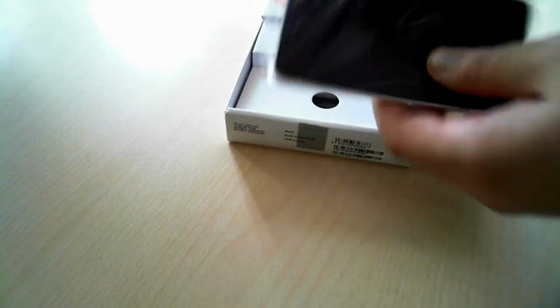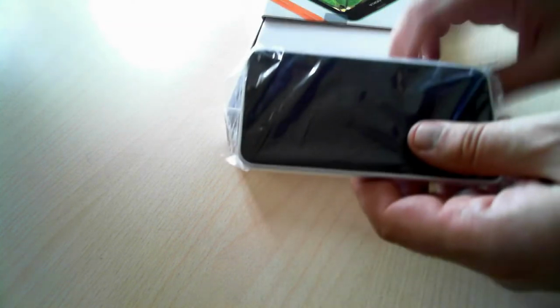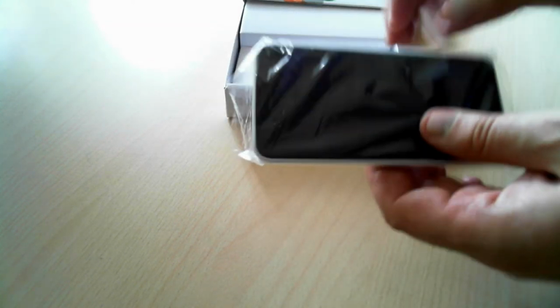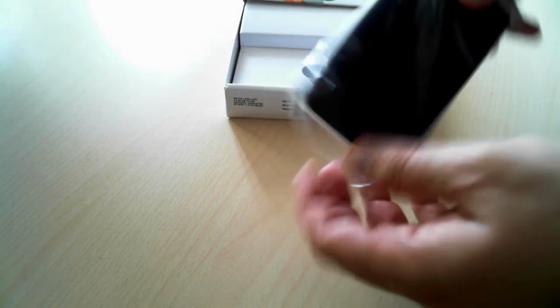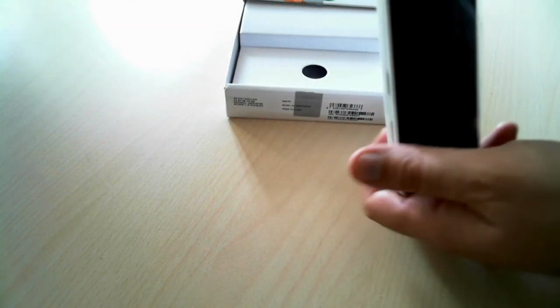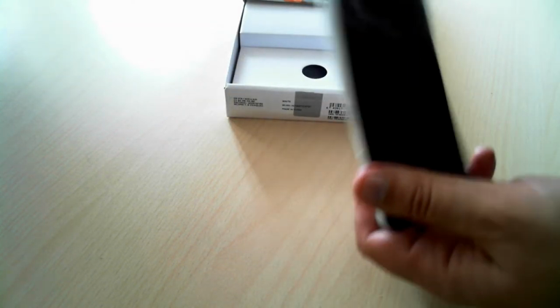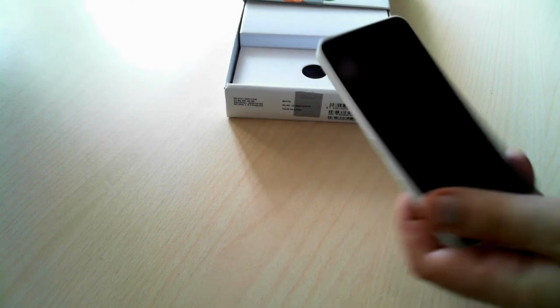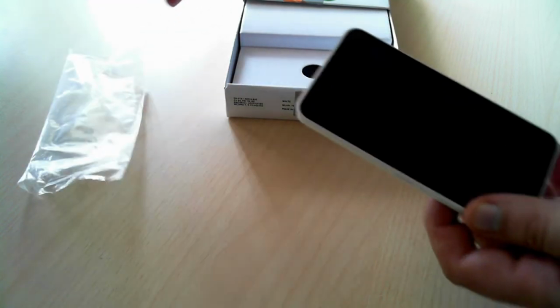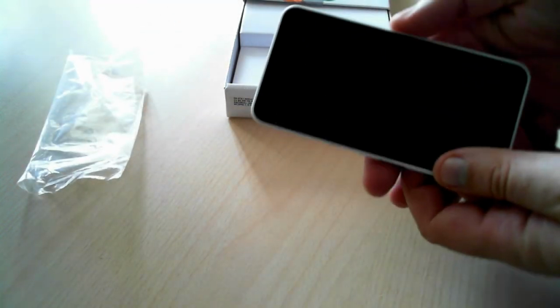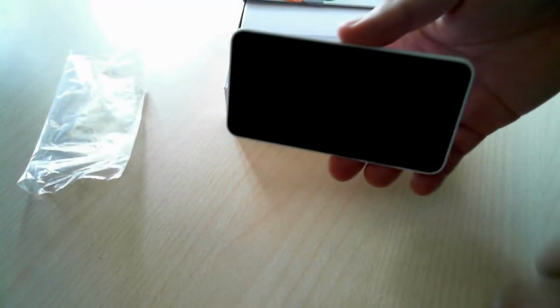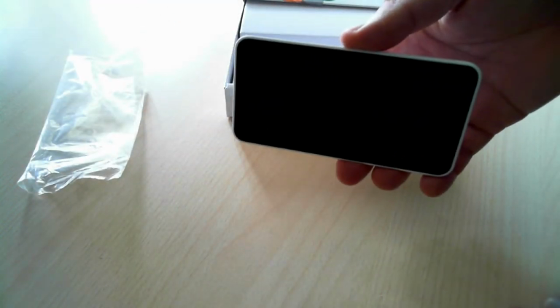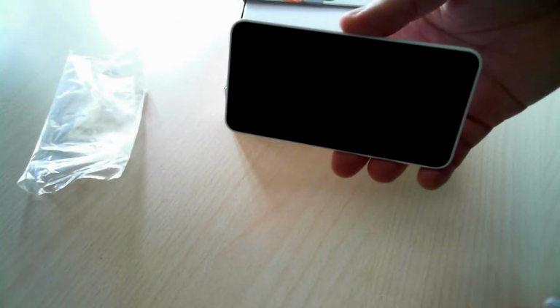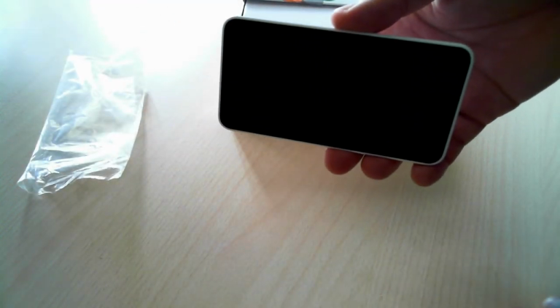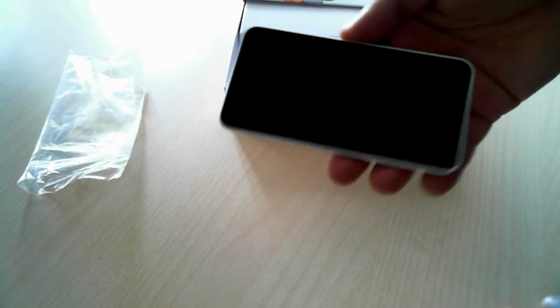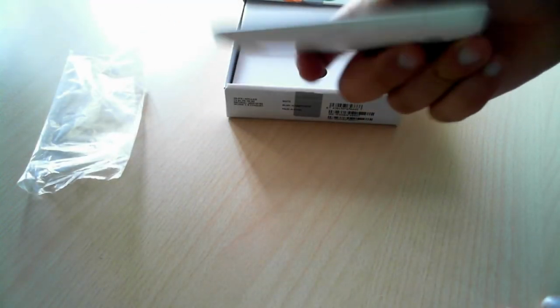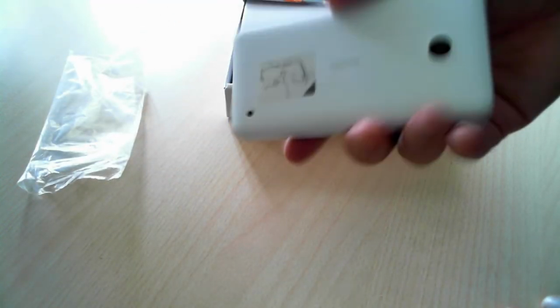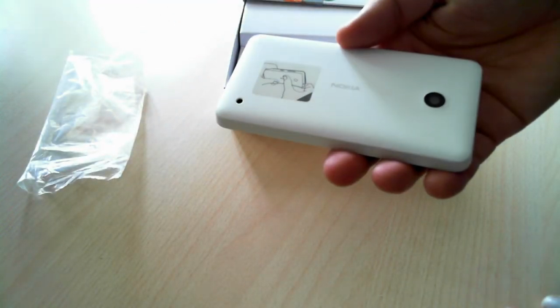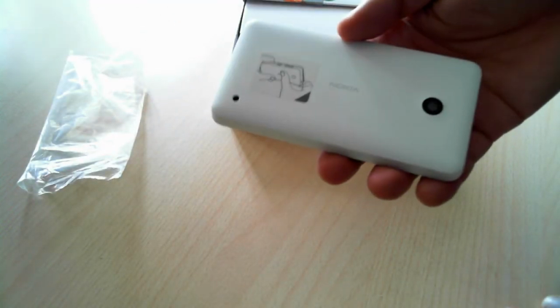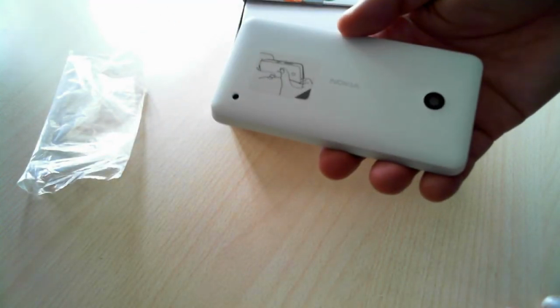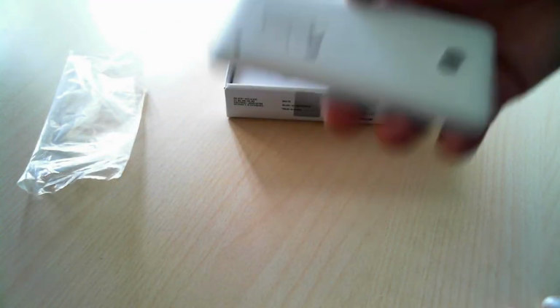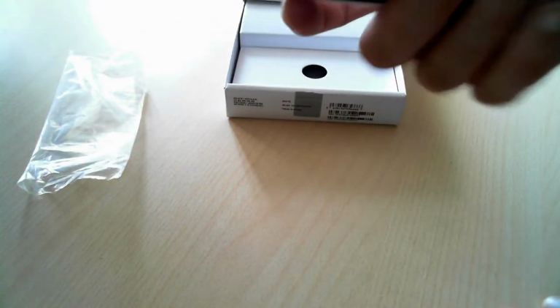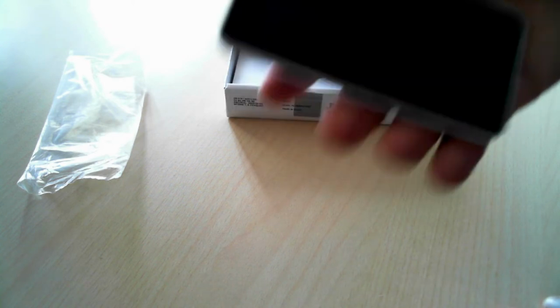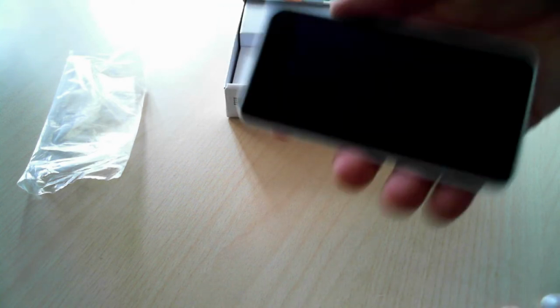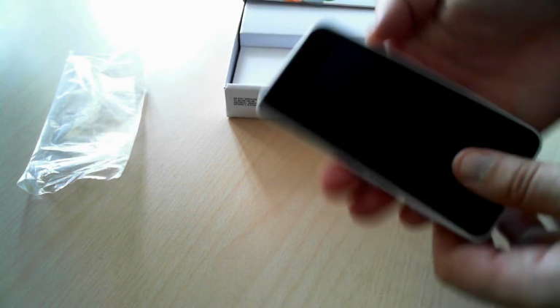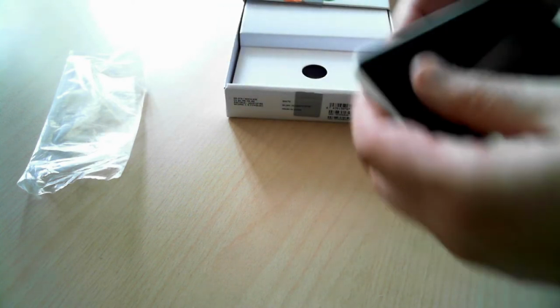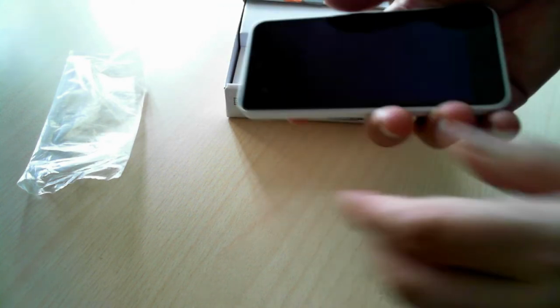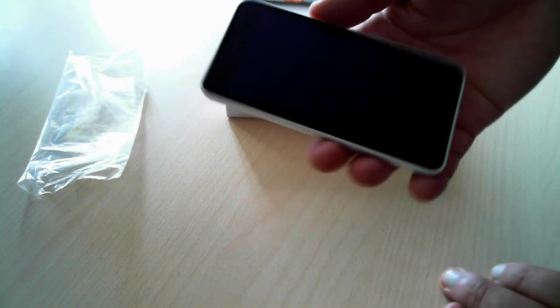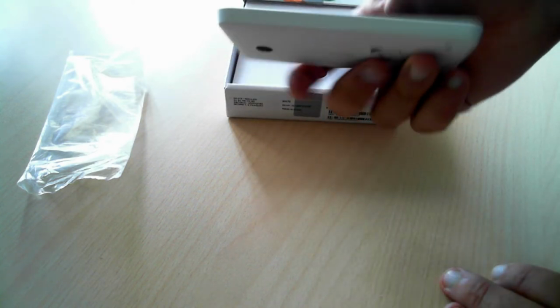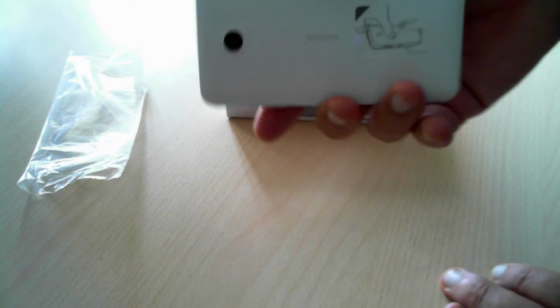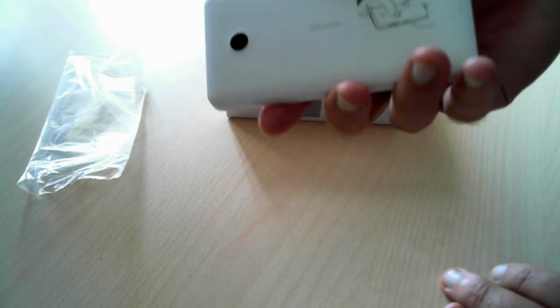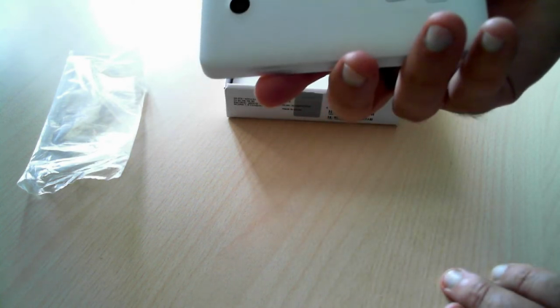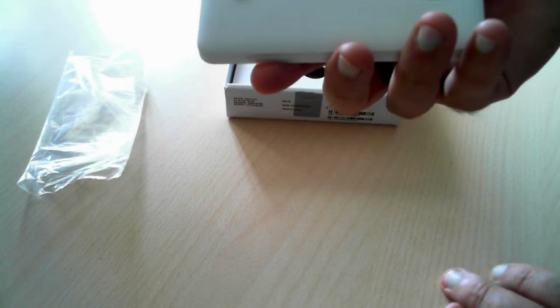Inside the box, obviously, we're gonna find the phone. As you can see, this is a very compact model. It feels very, very light to hold in your hand — a good first impression.